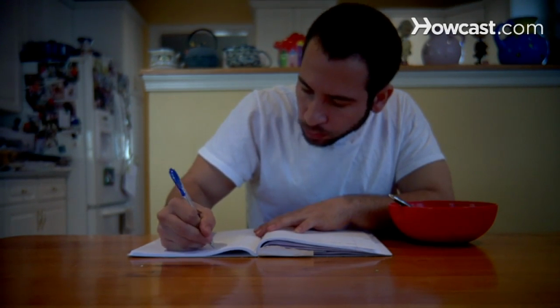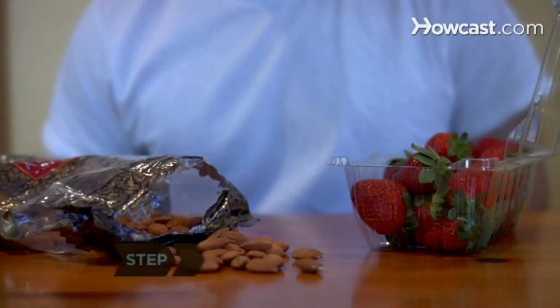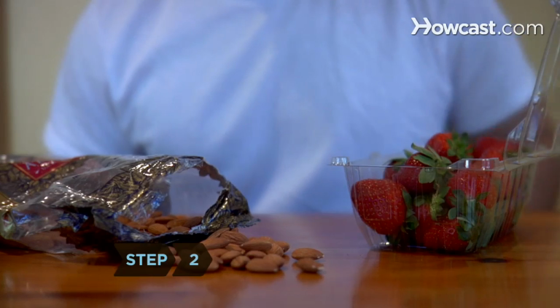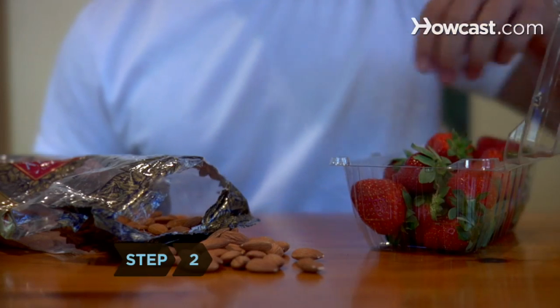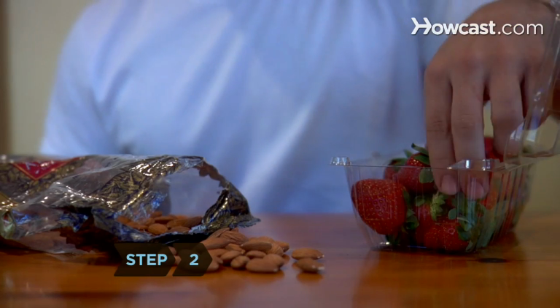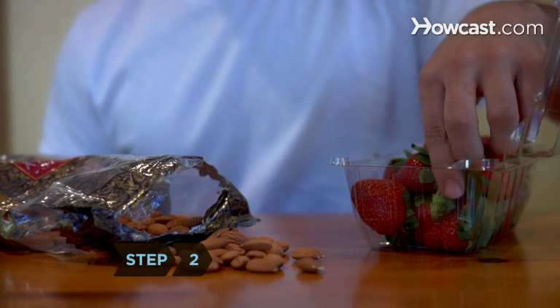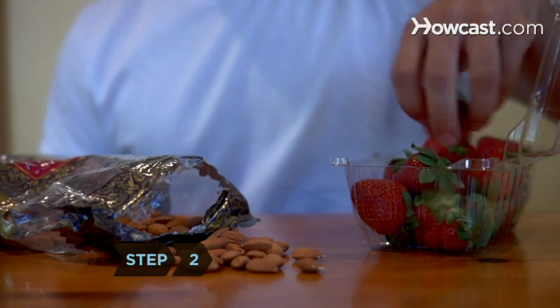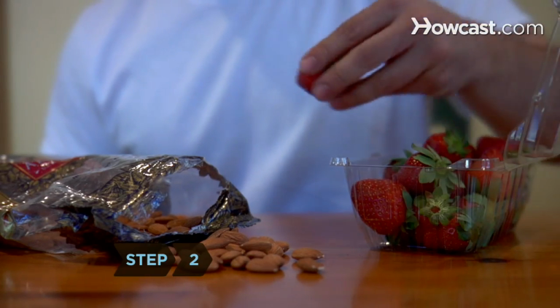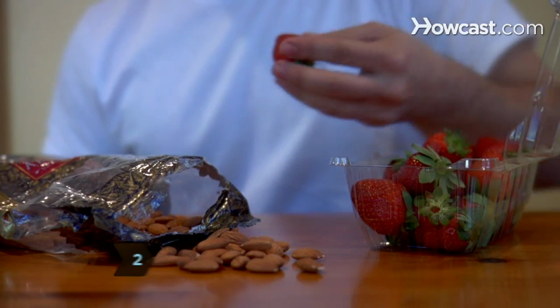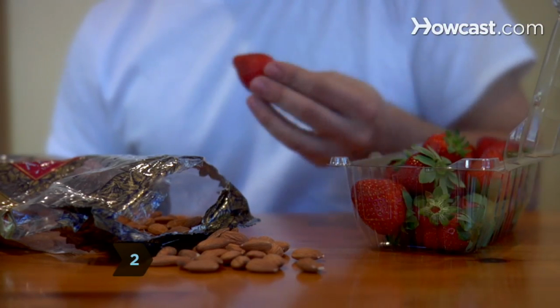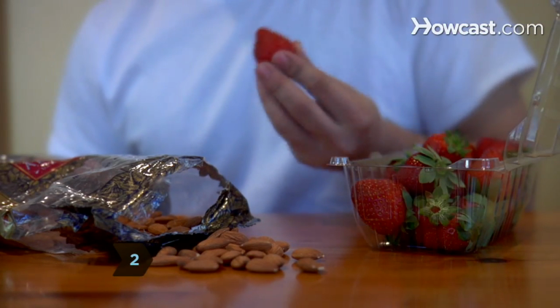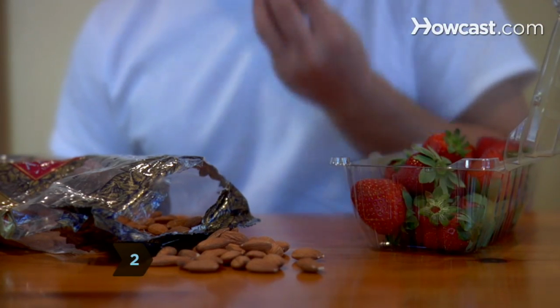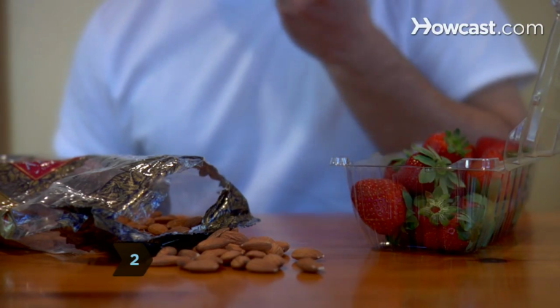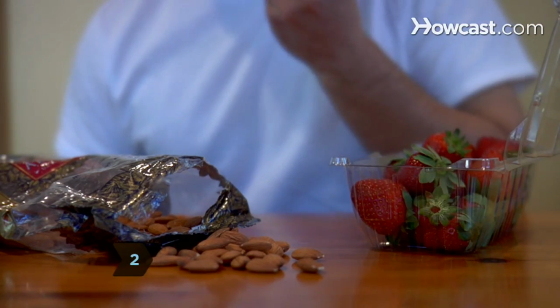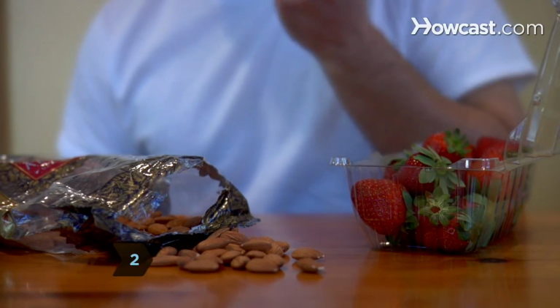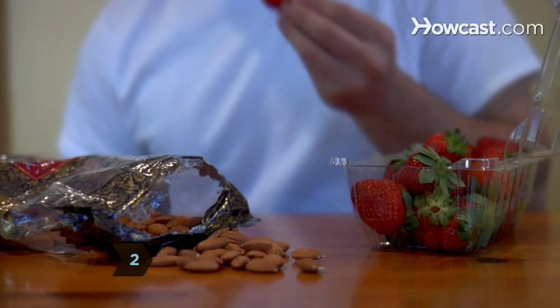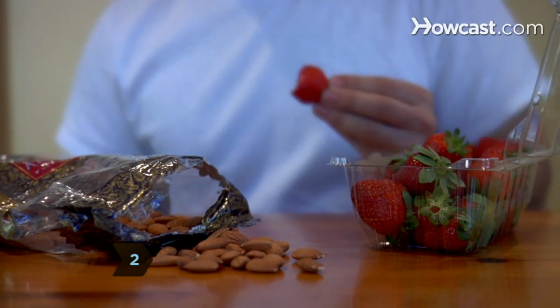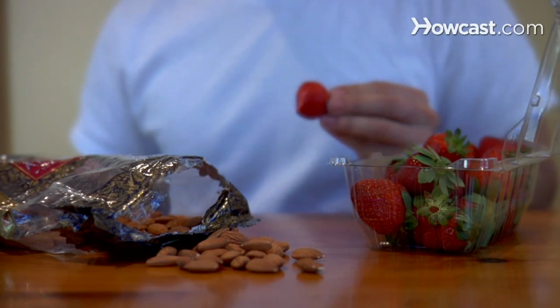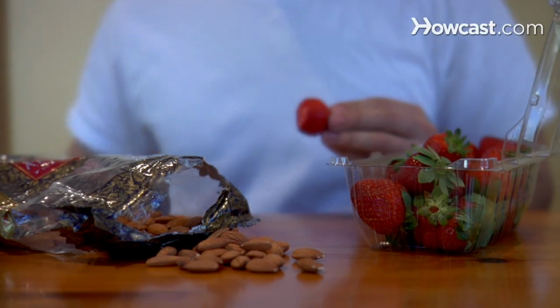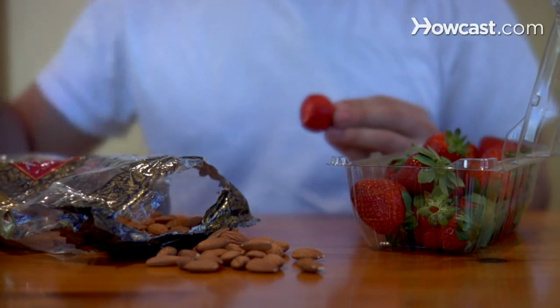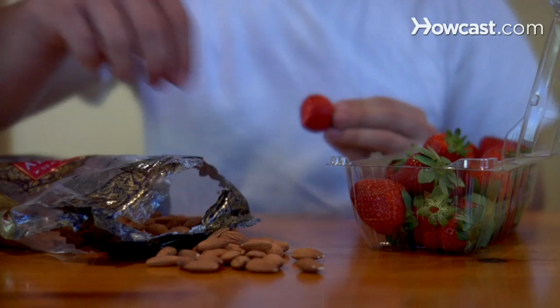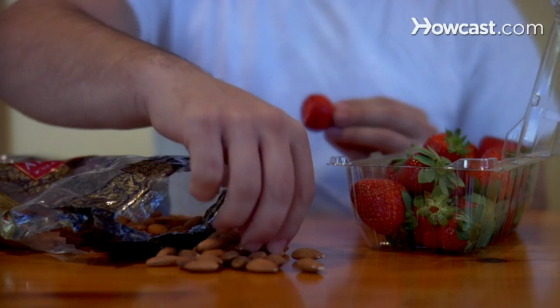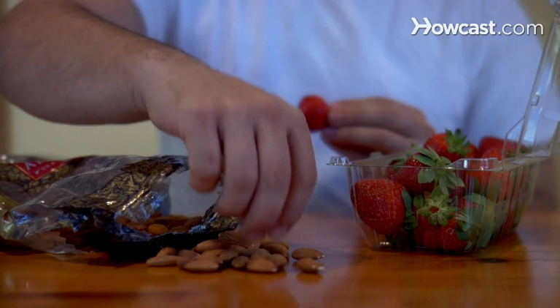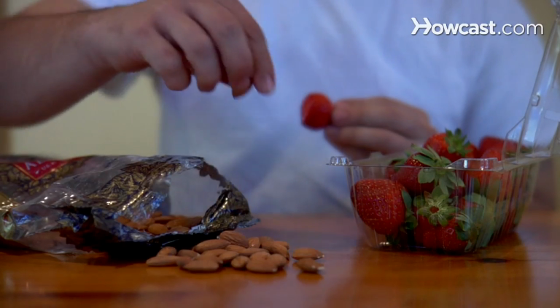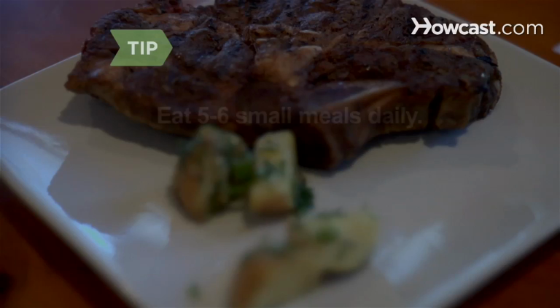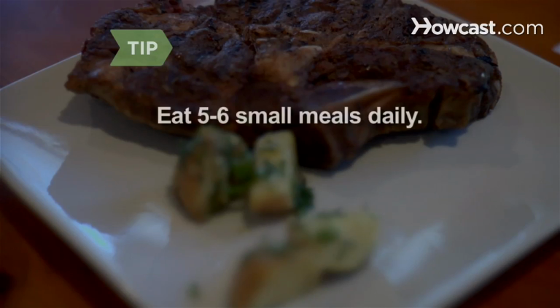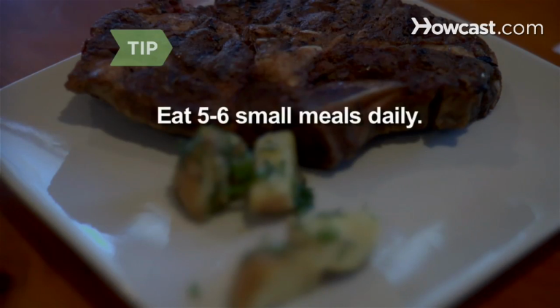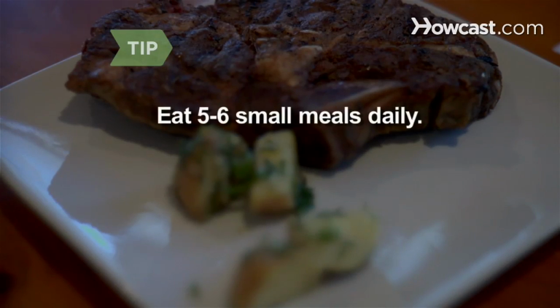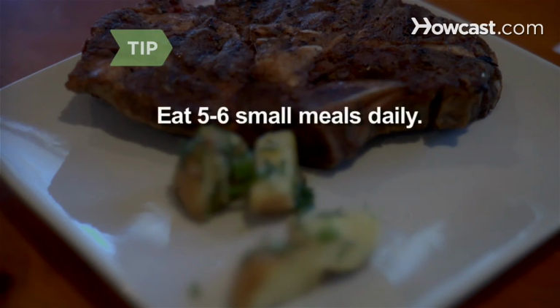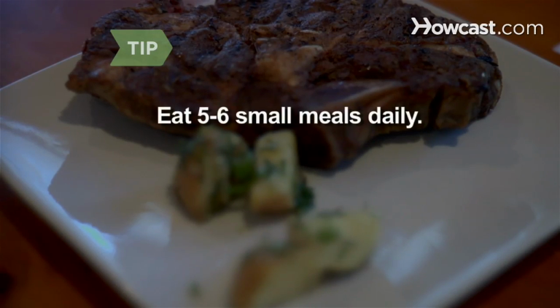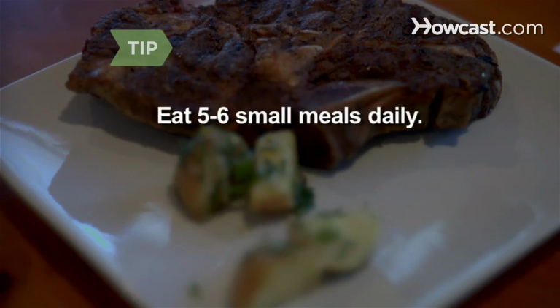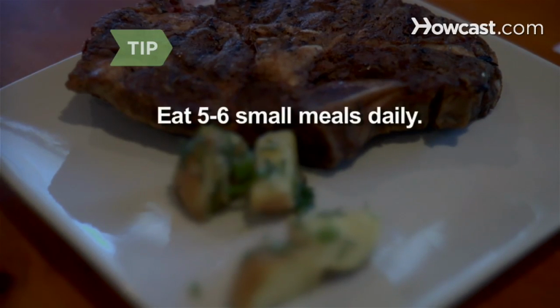Step 2. Eat a balanced diet that includes fruits, vegetables, lean meats, beans, nuts, and whole grains. Eat 5 to 6 small meals throughout the day.